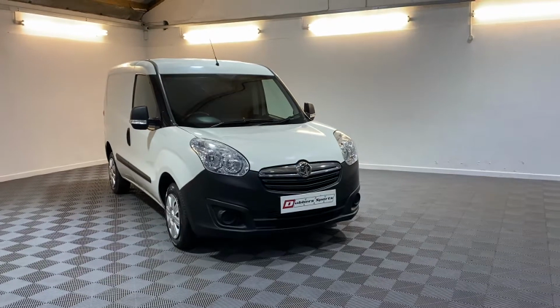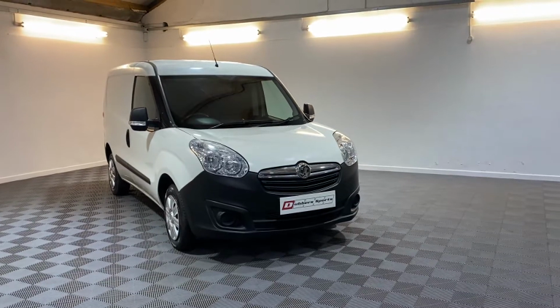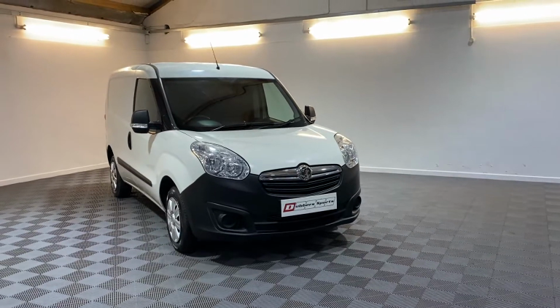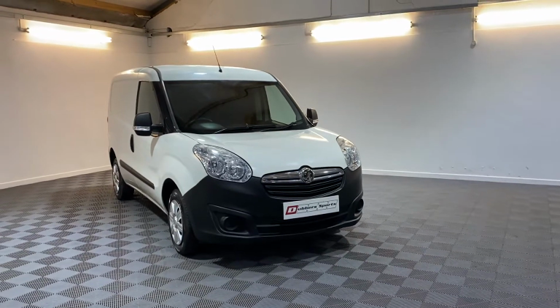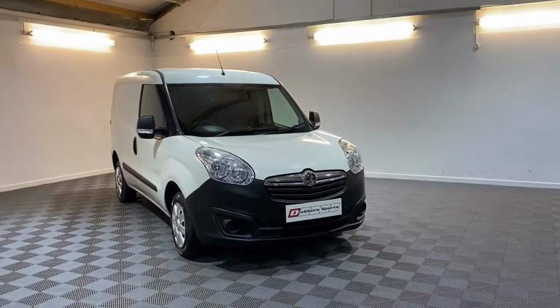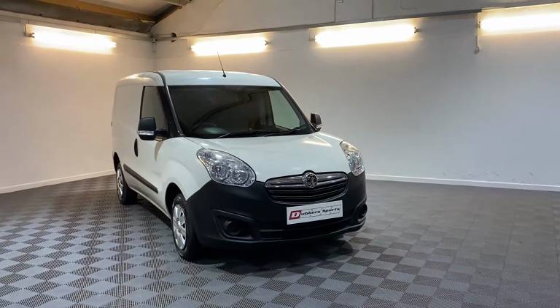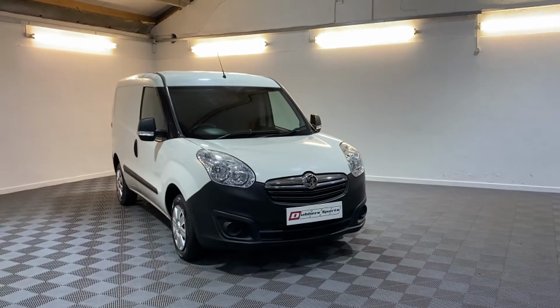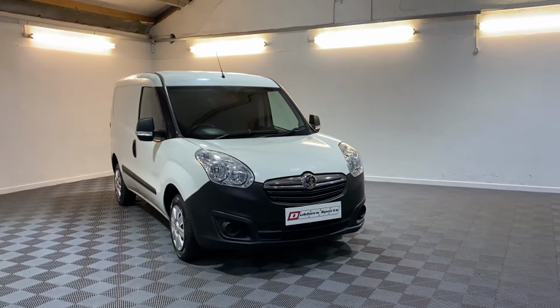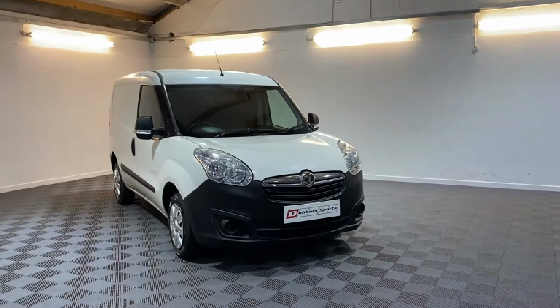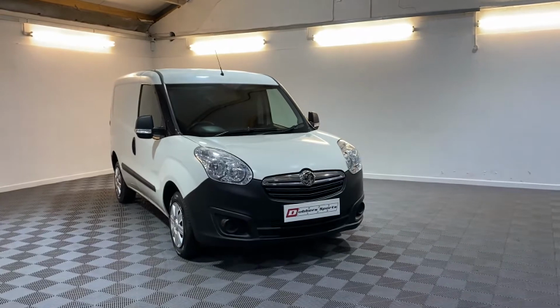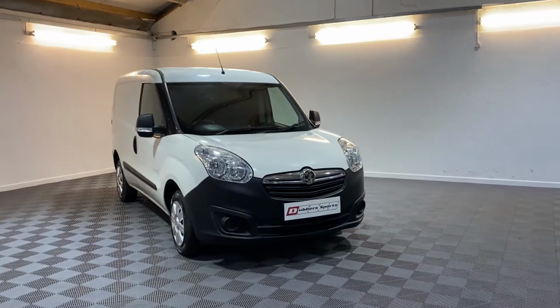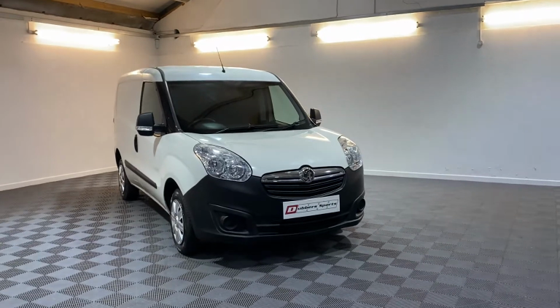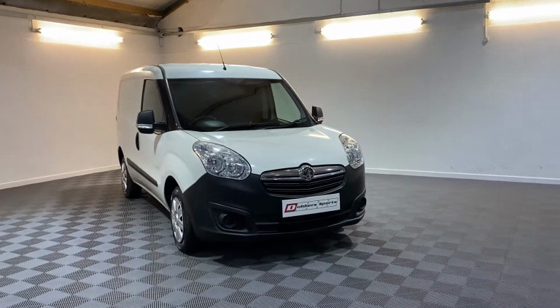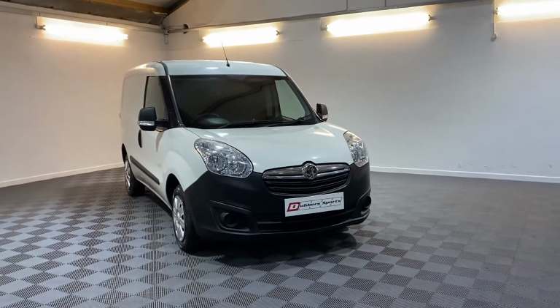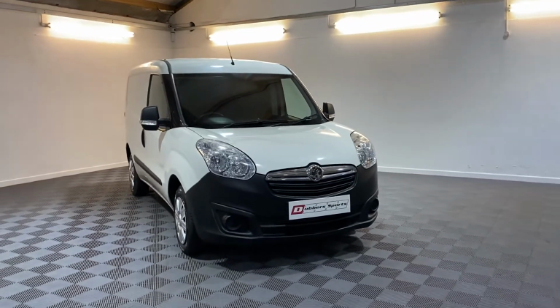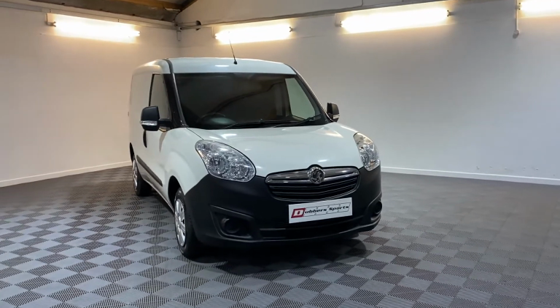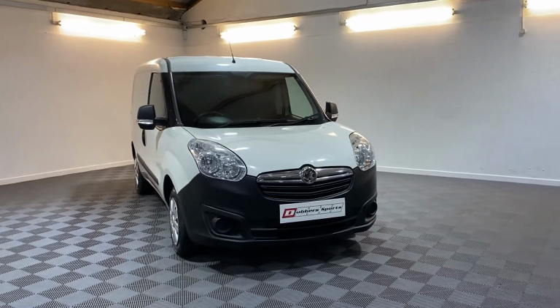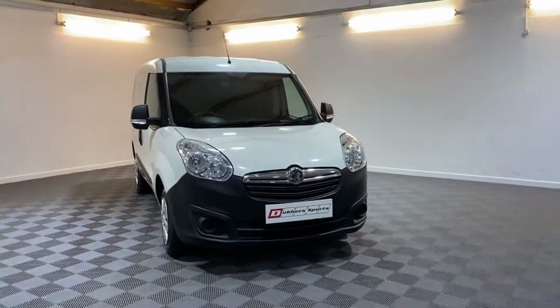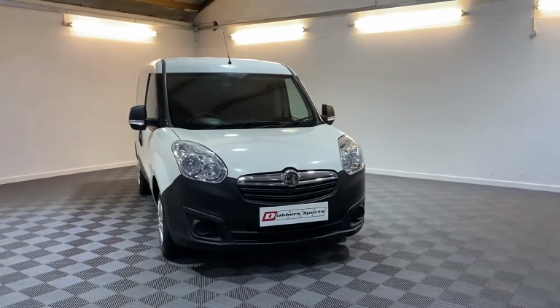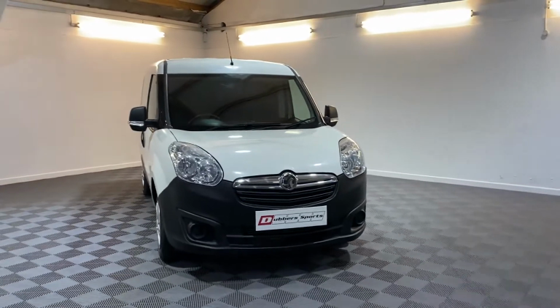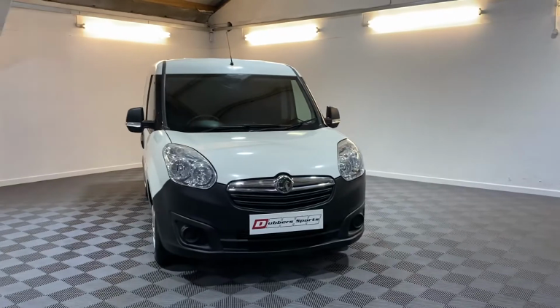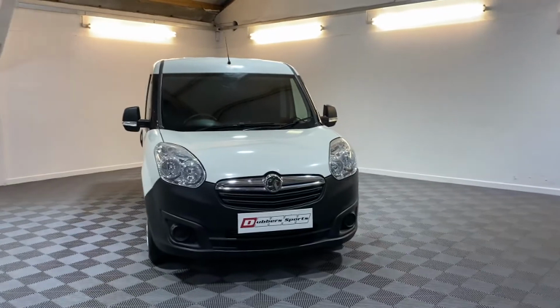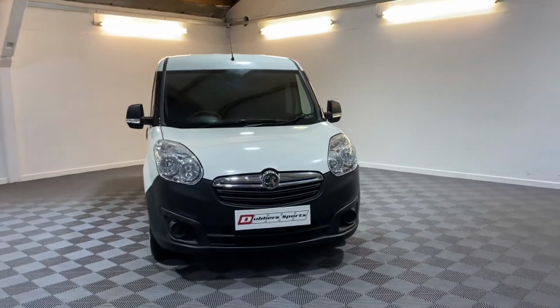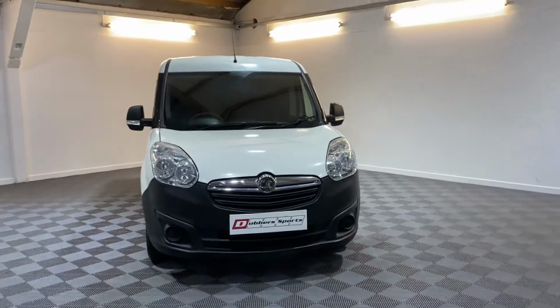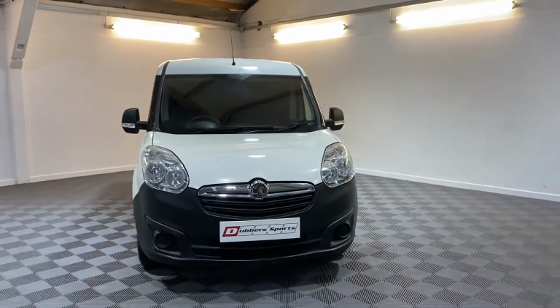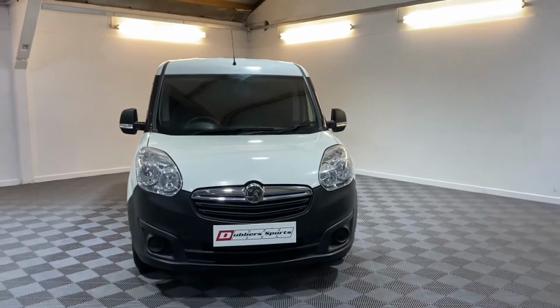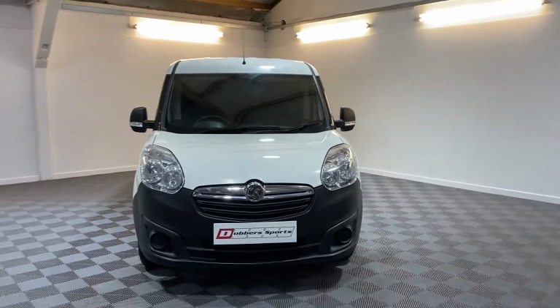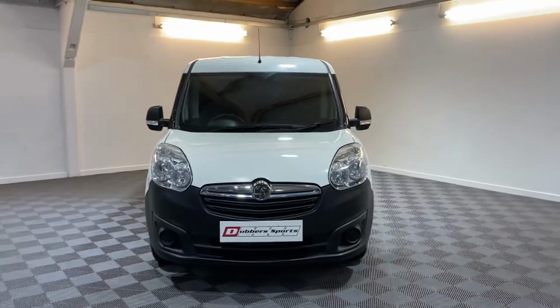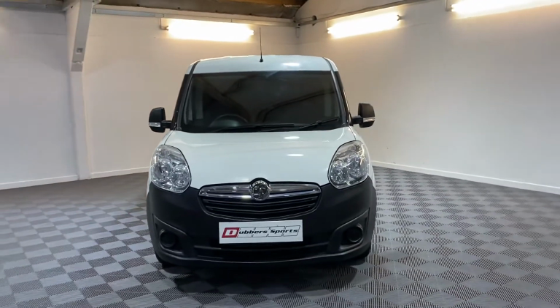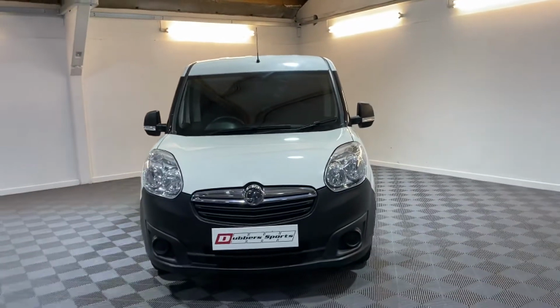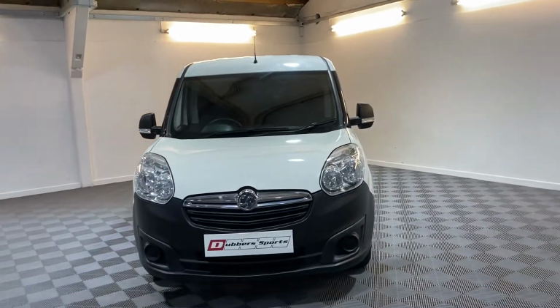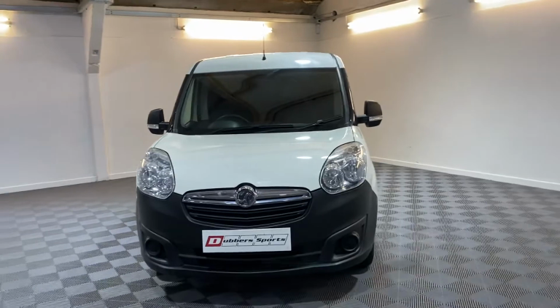Hi, thanks for looking at this video for this Vauxhall Combo van that we've just got into stock. It's not the normal stock that we deal with but it's come from a local customer. We've looked after the van for them for the last four years so we know it quite well.